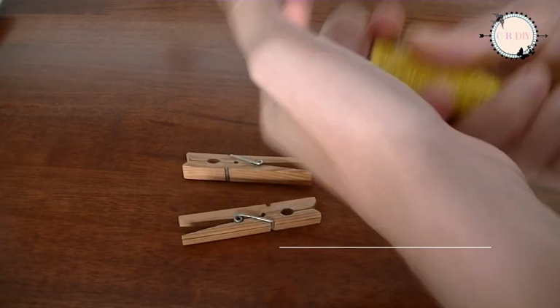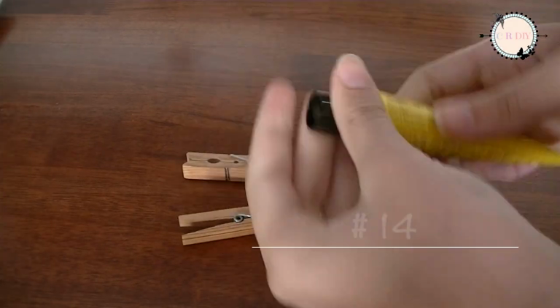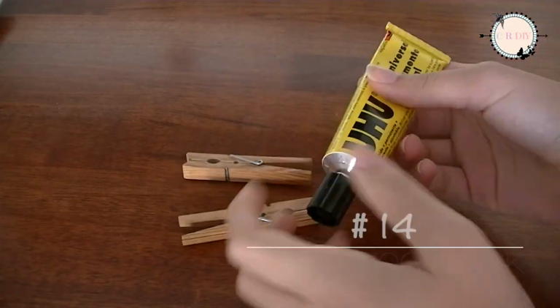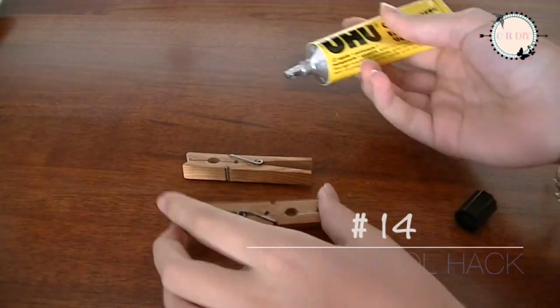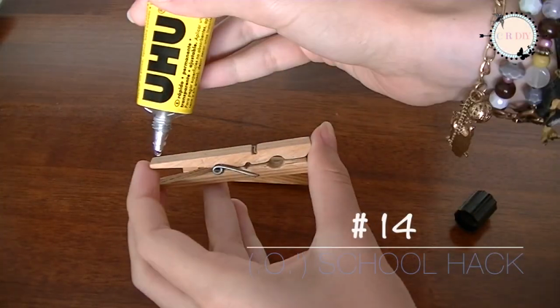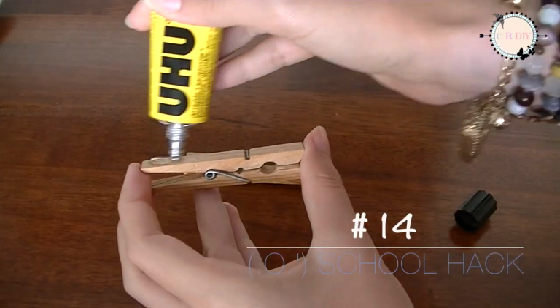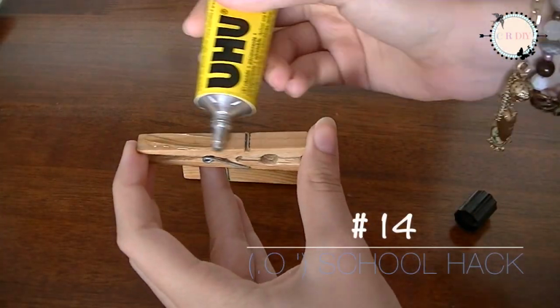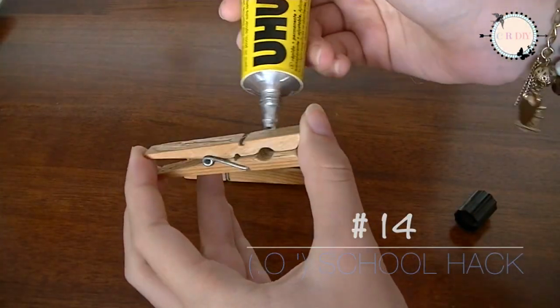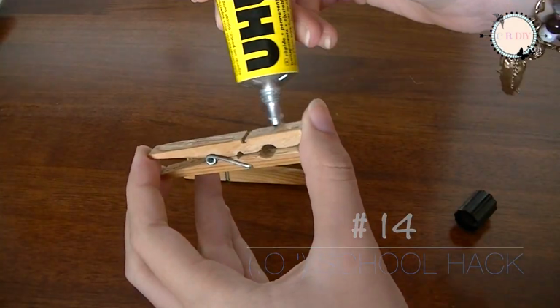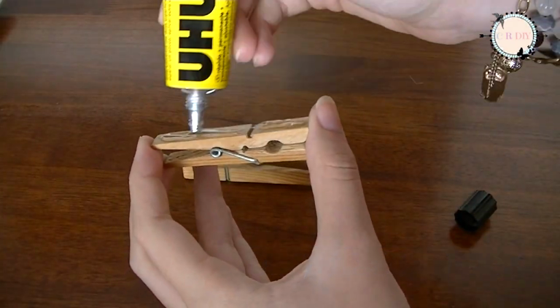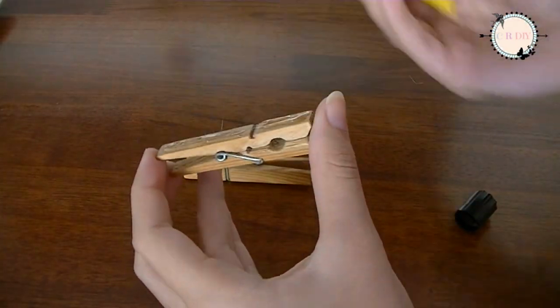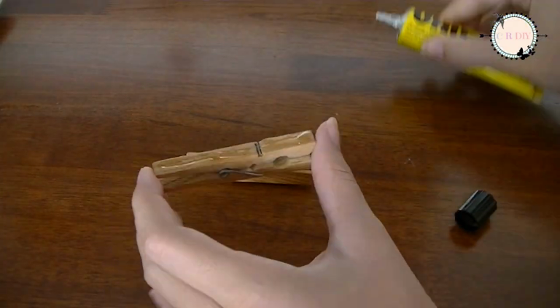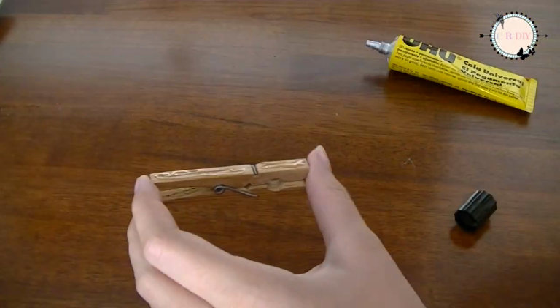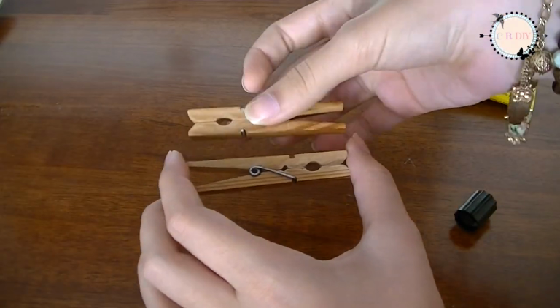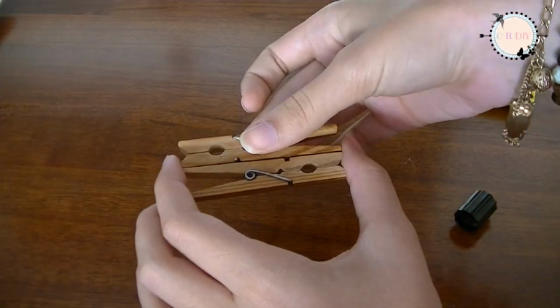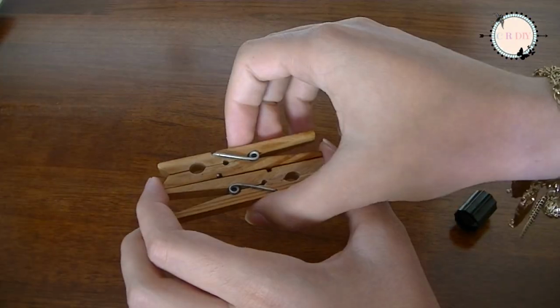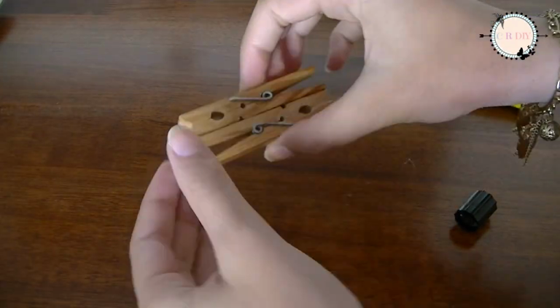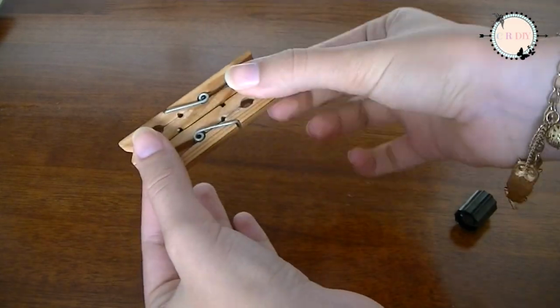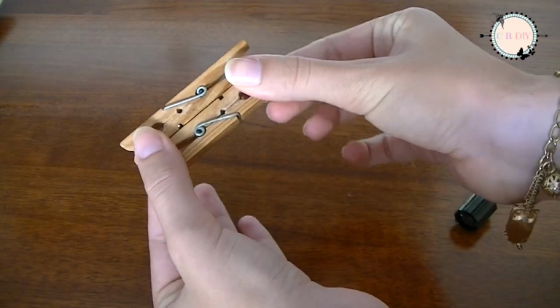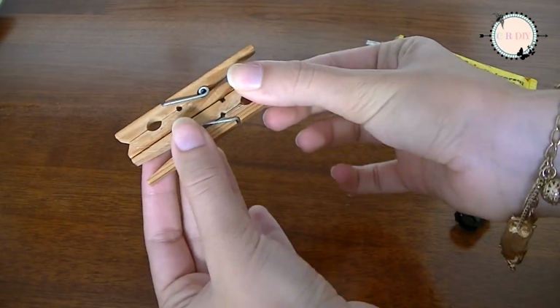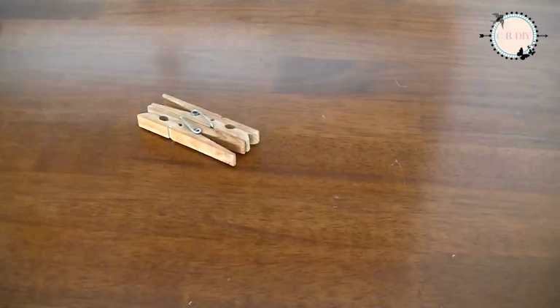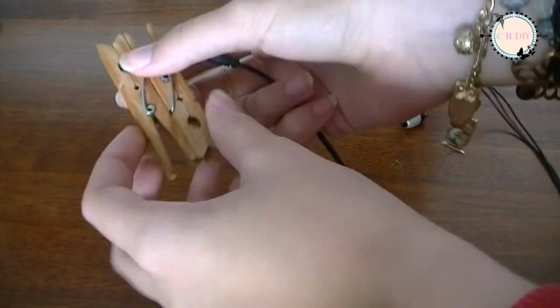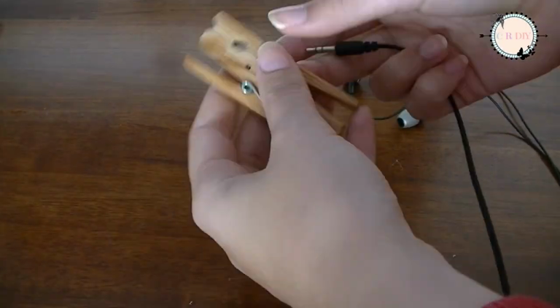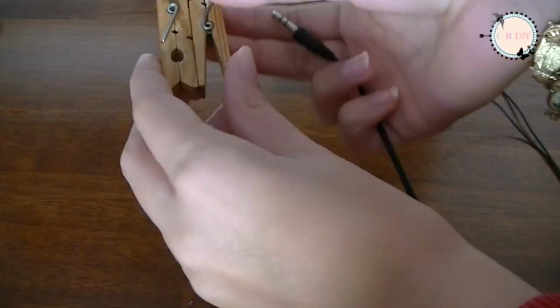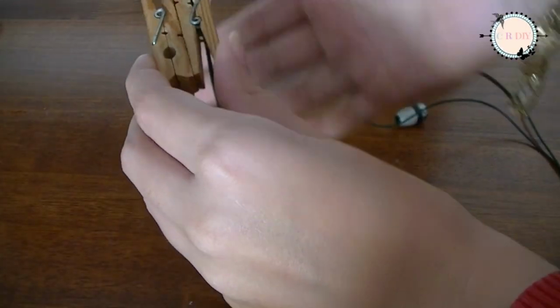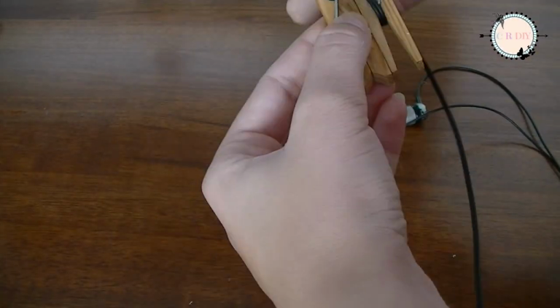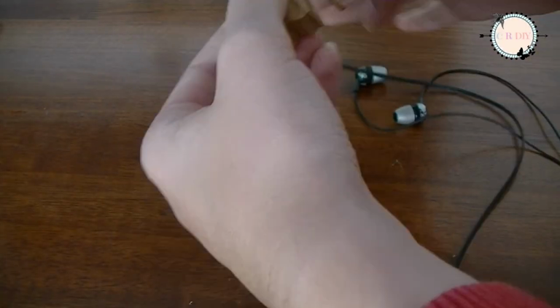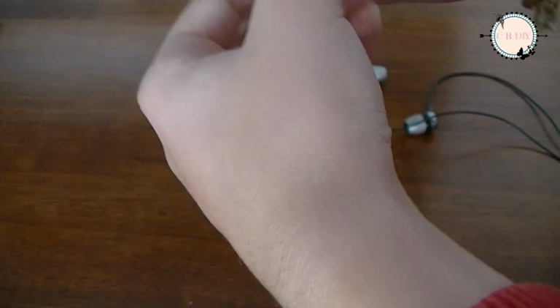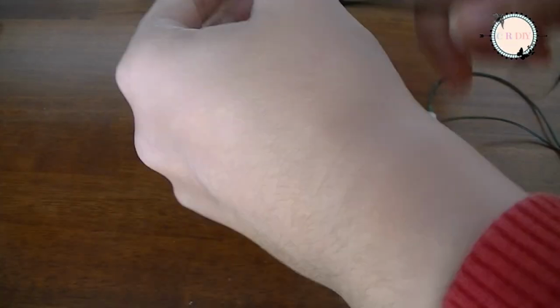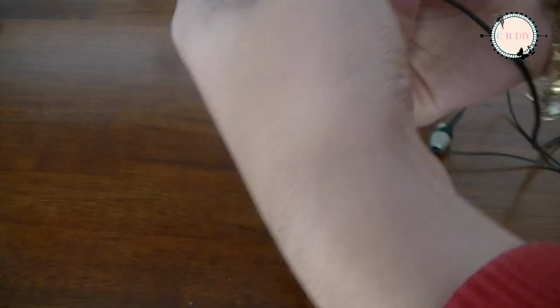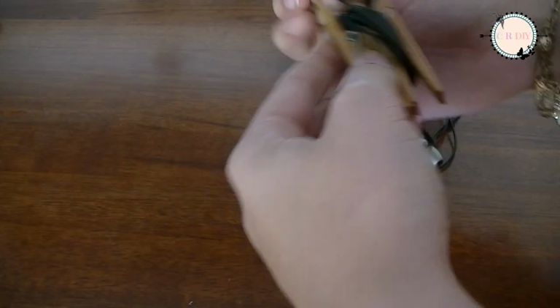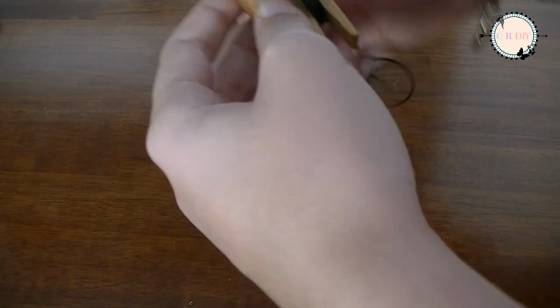Glue two clothes springs the way I'm doing here. Let it dry, and you have a convenient way to organize your phones and cables.